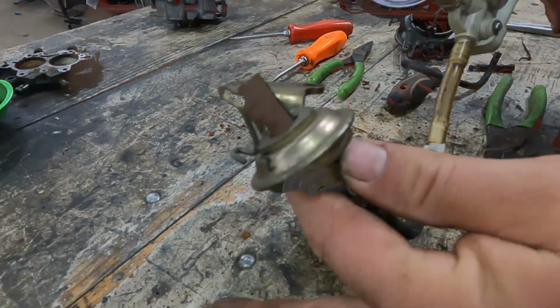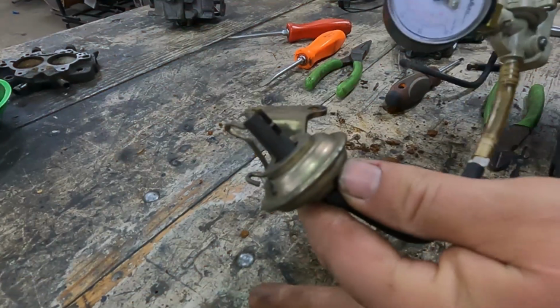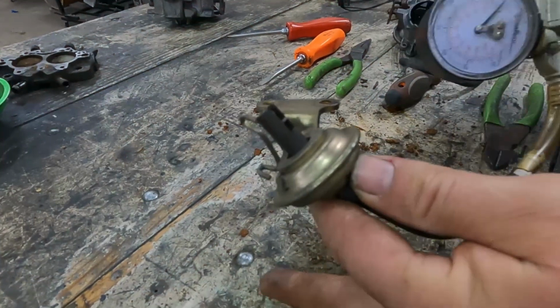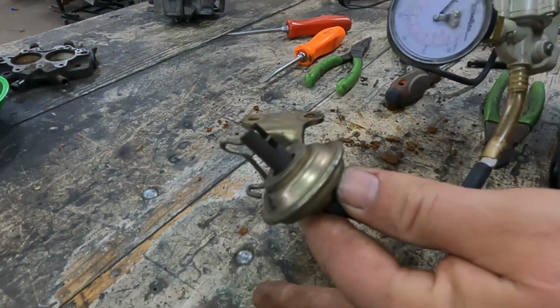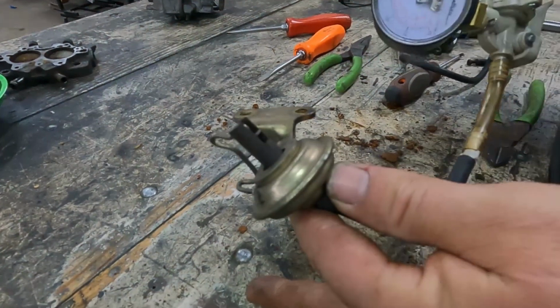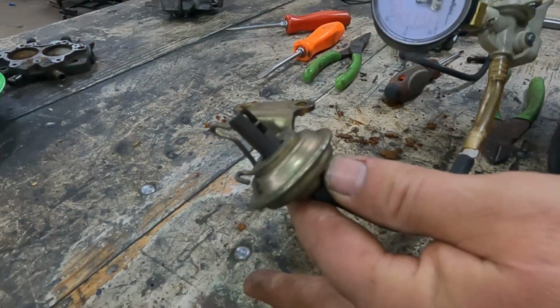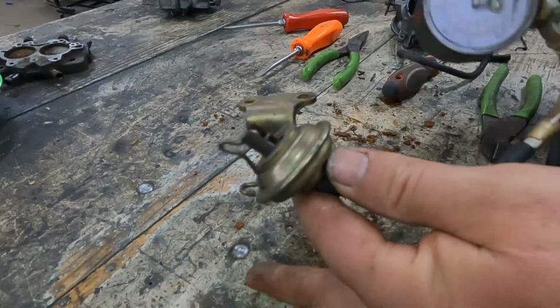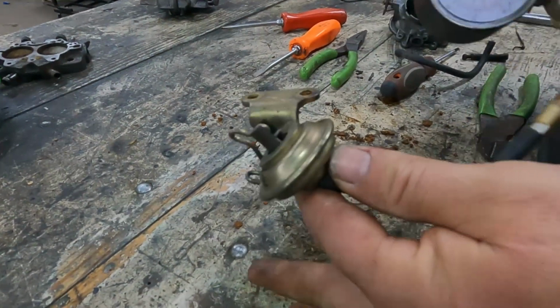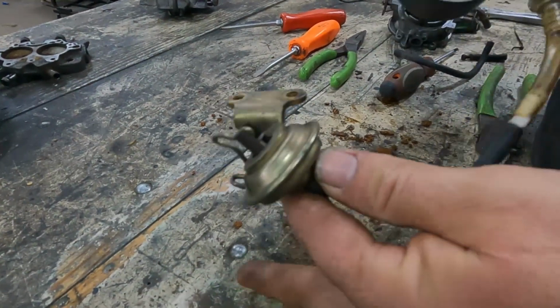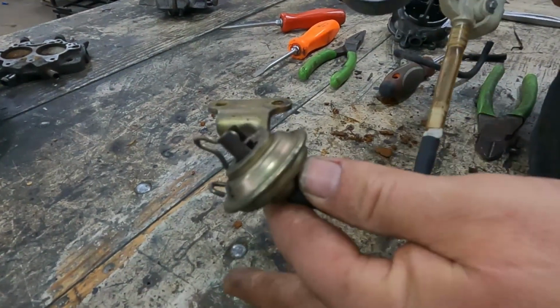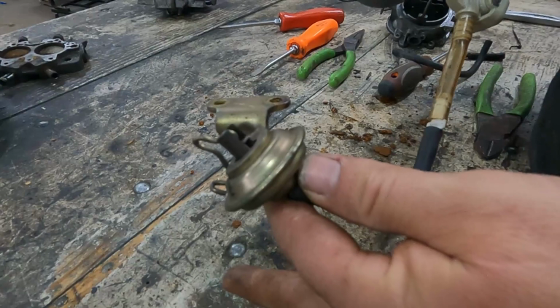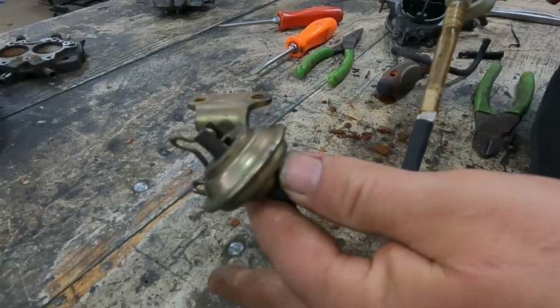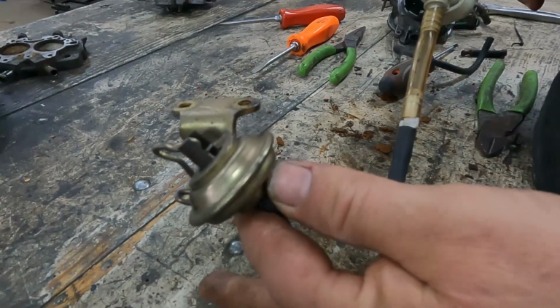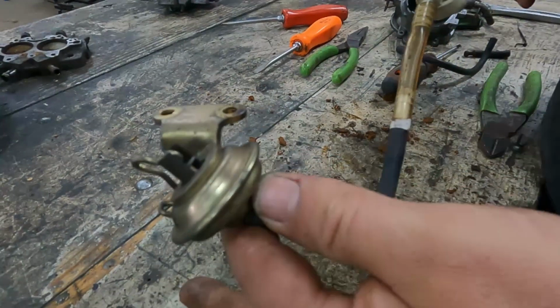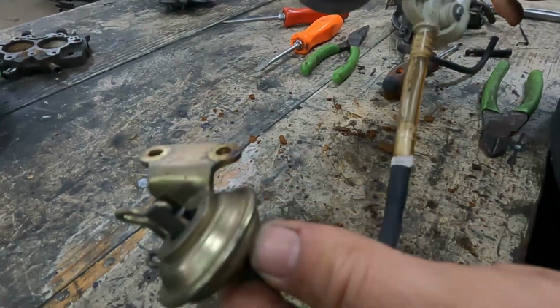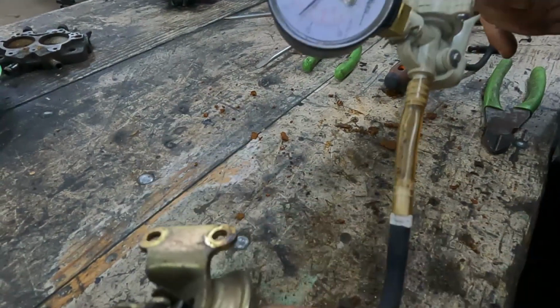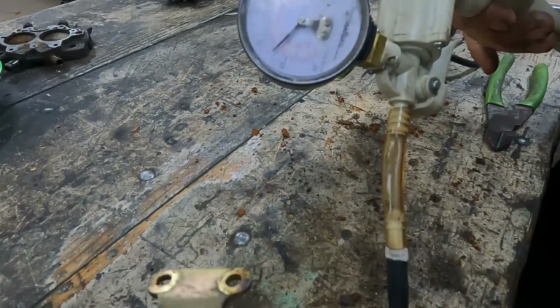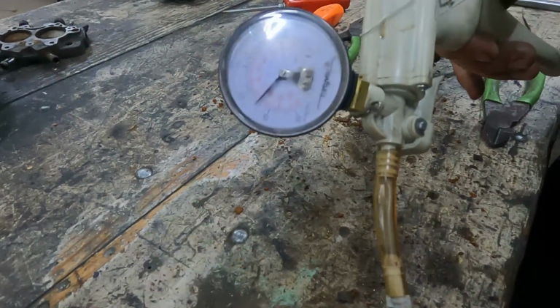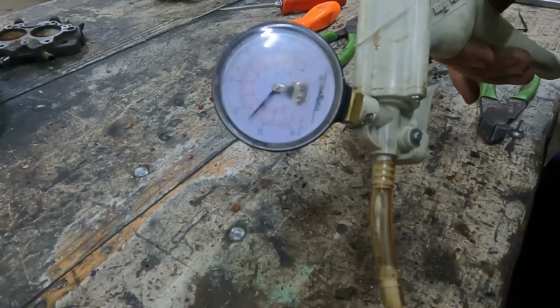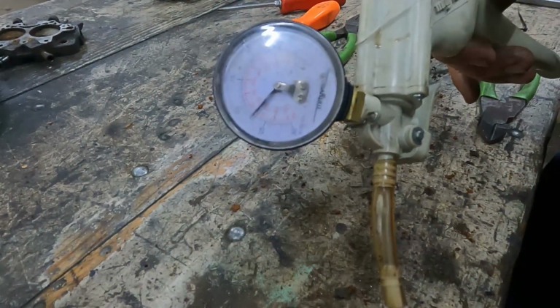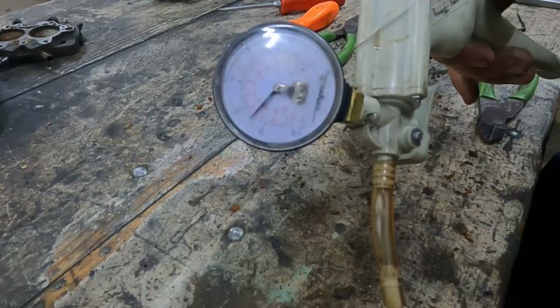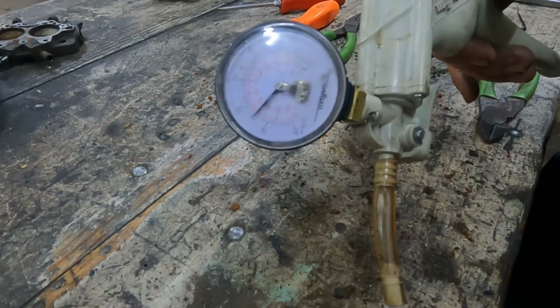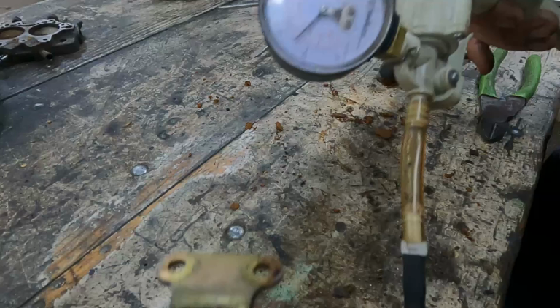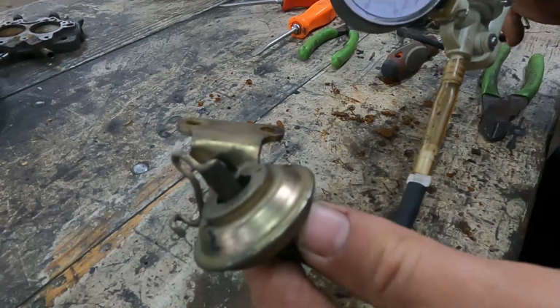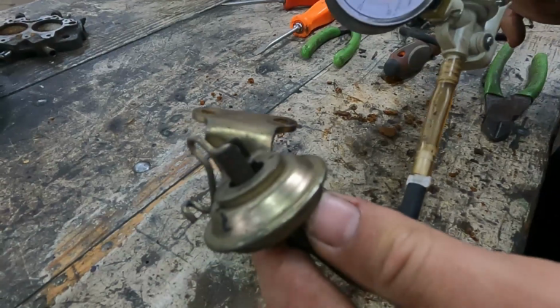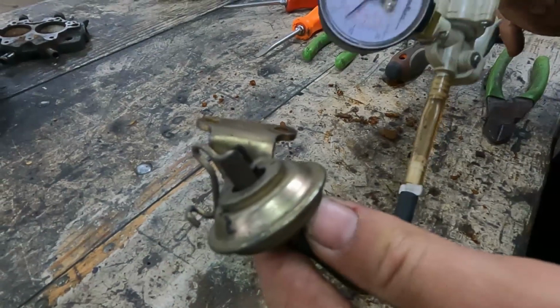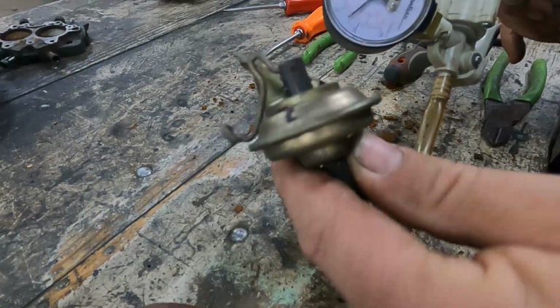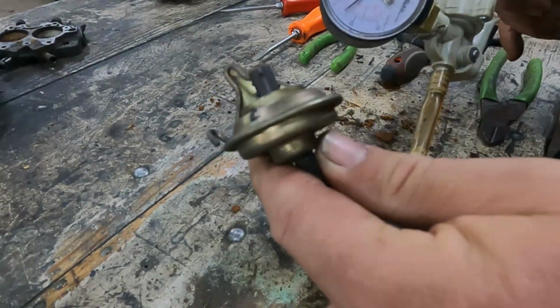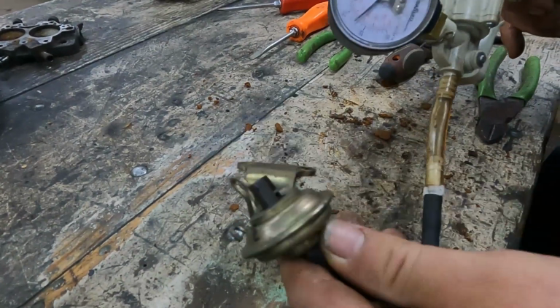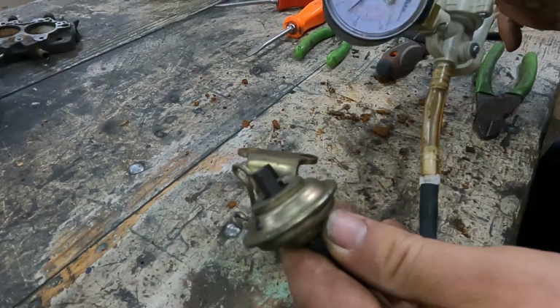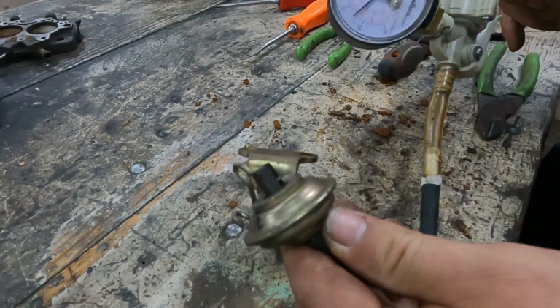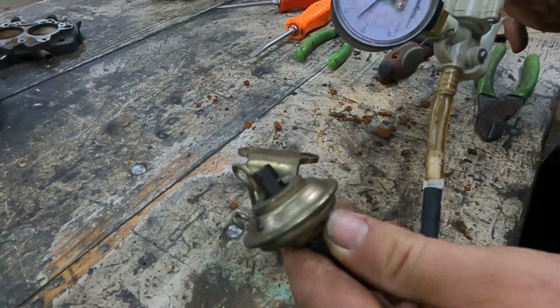This is the choke pull-off on our spare carburetor. If you look at the vacuum gauge, that is holding solid vacuum — so that one is definitely not leaking. We'll use this one on our carburetor when we put it back together.